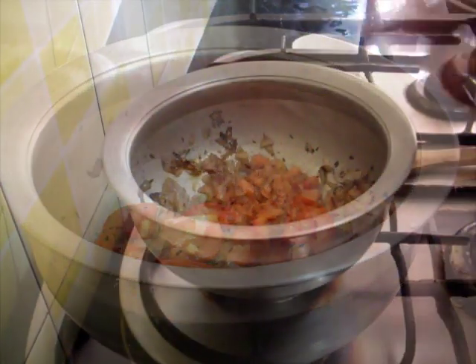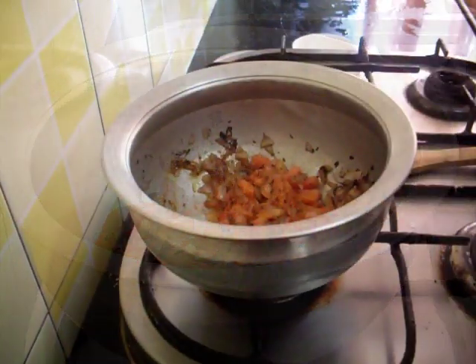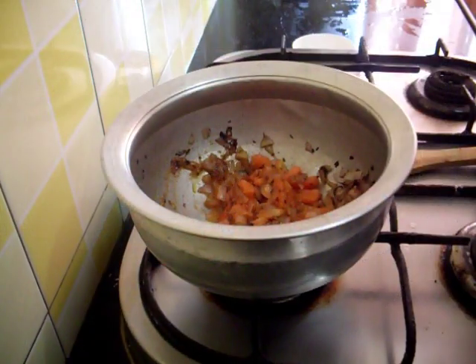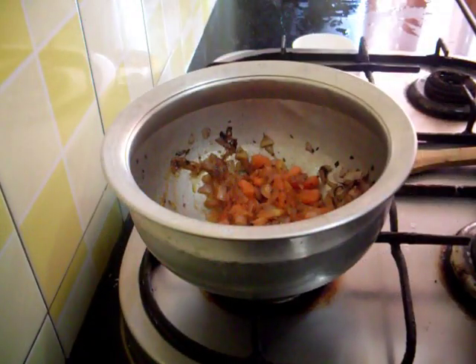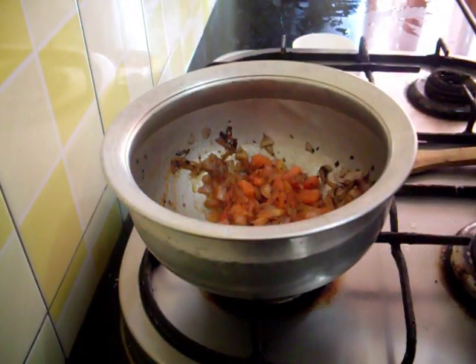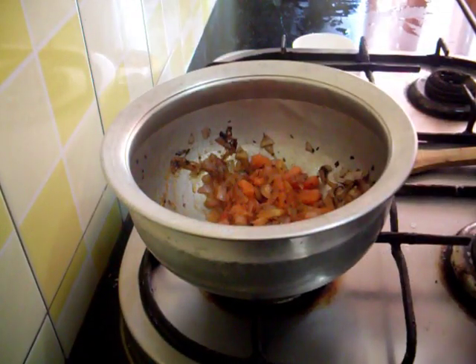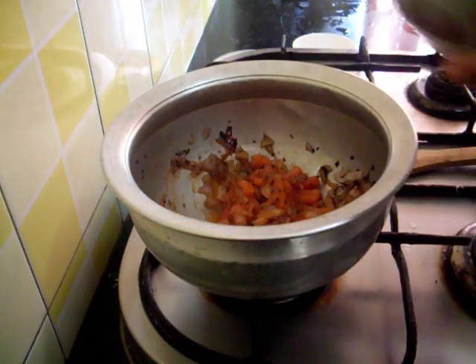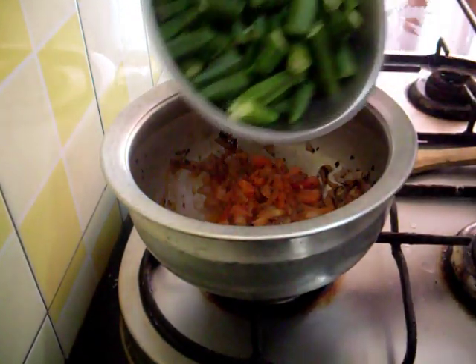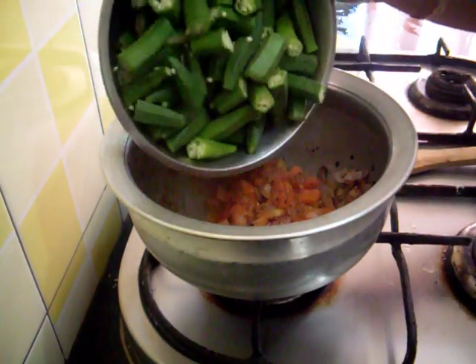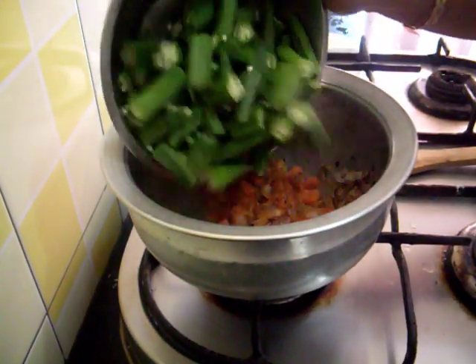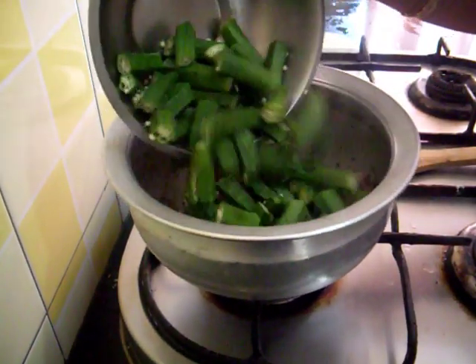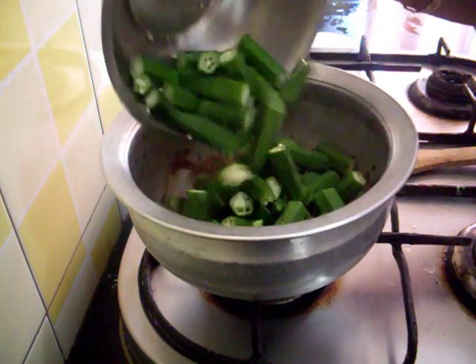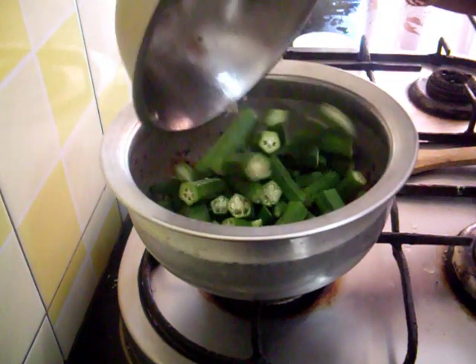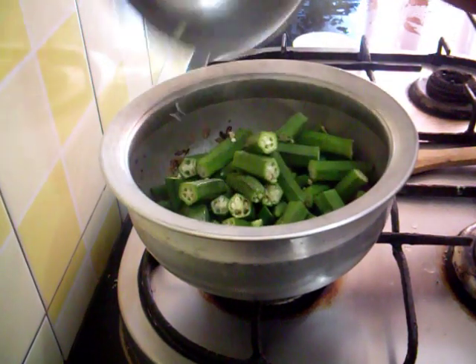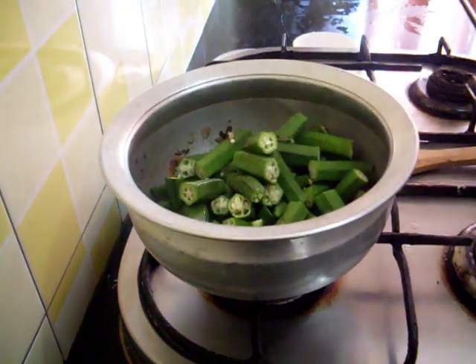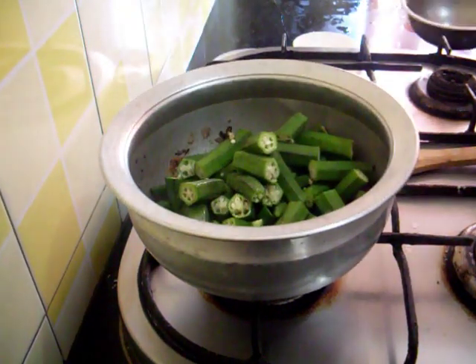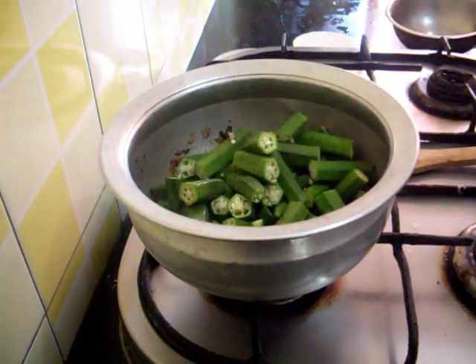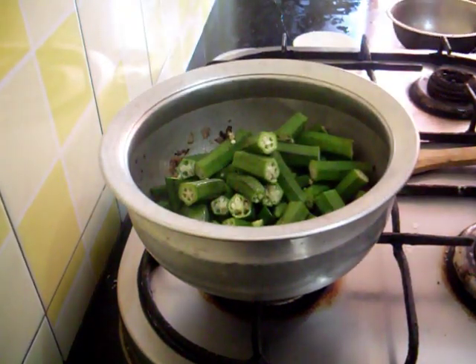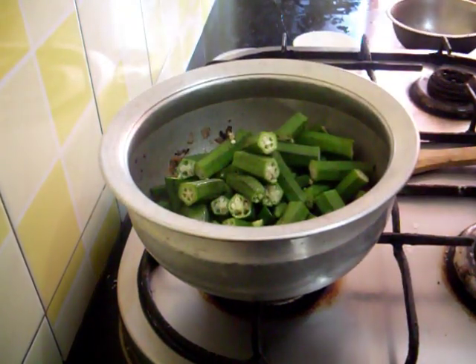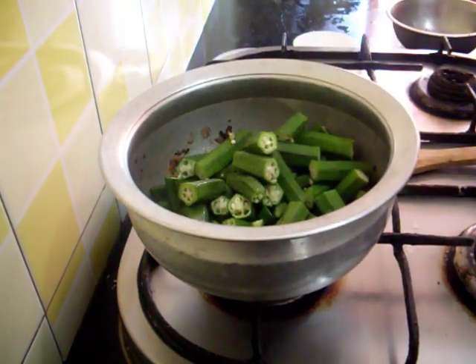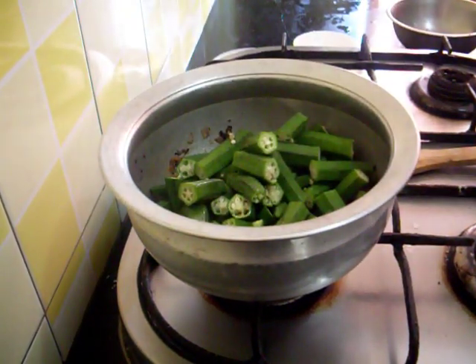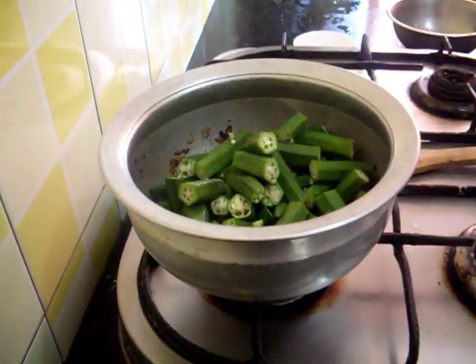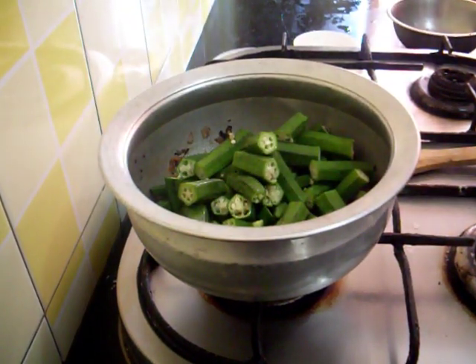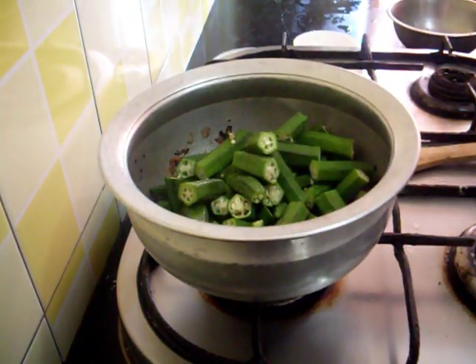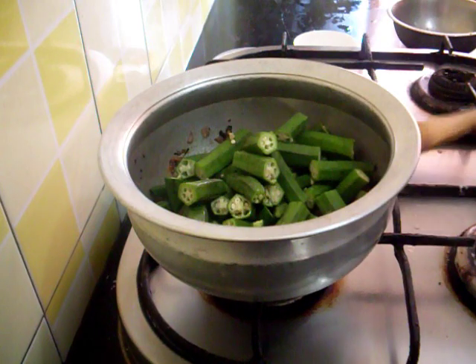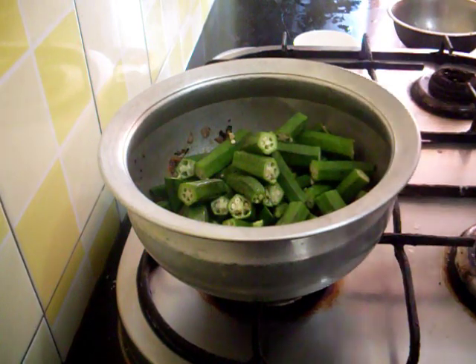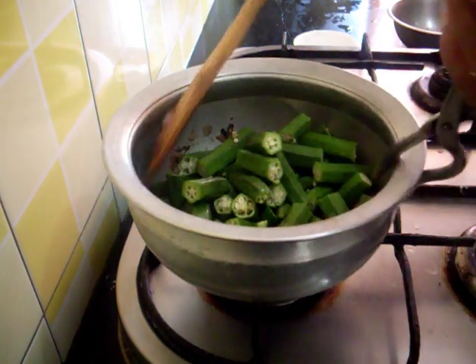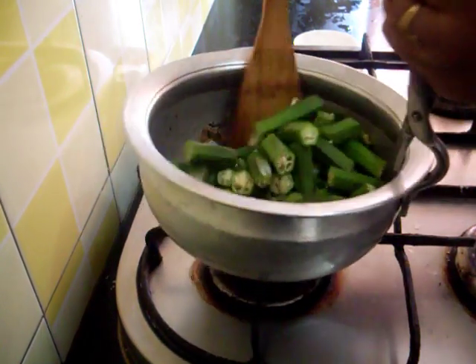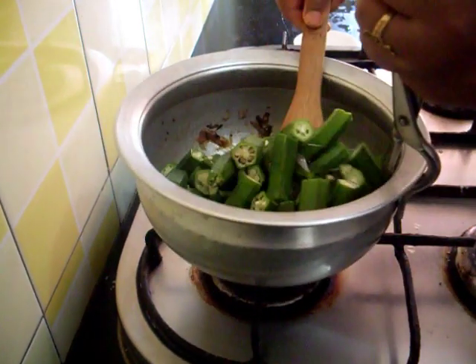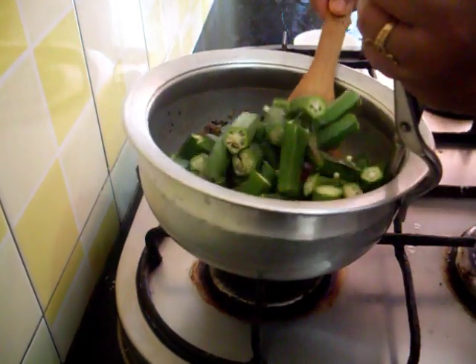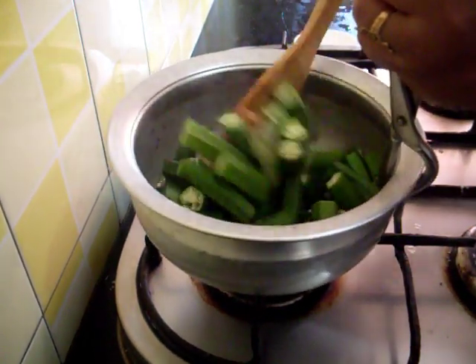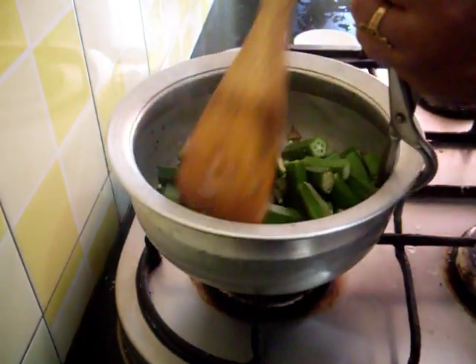So the tomatoes are mashed. Now I will add the bhindi. Mix it well.